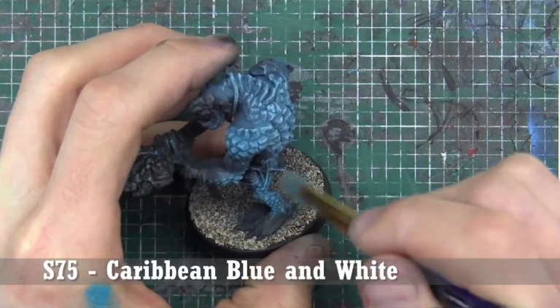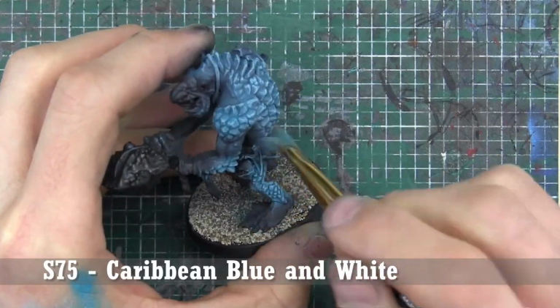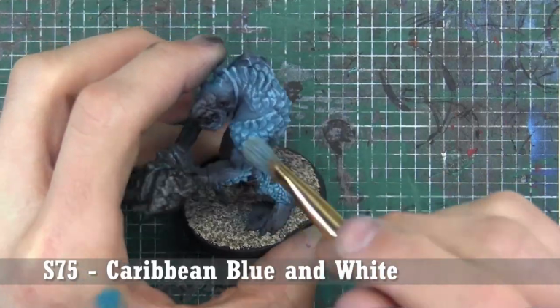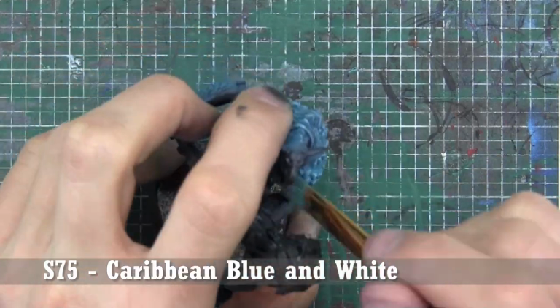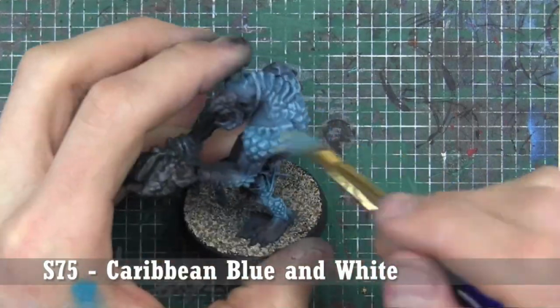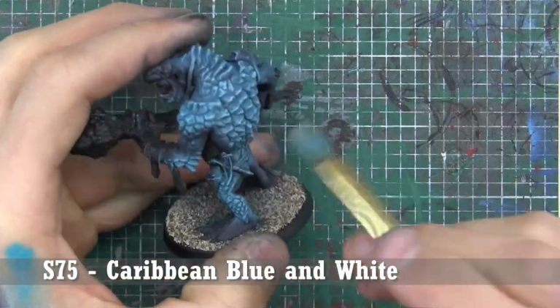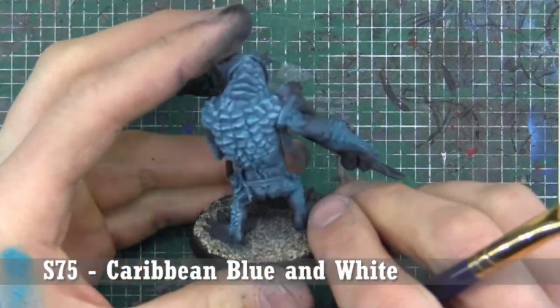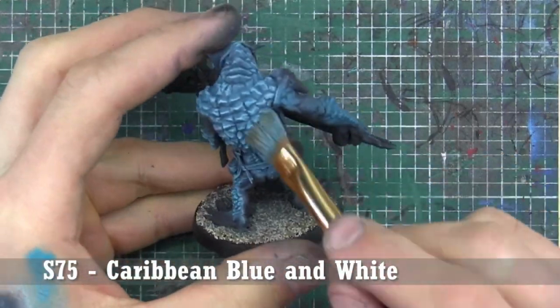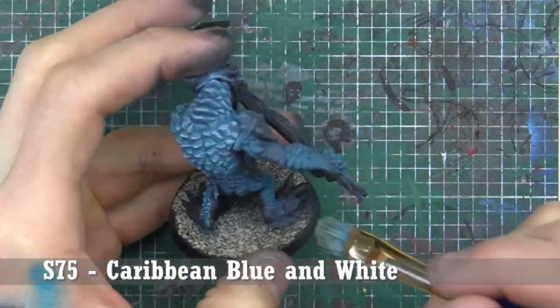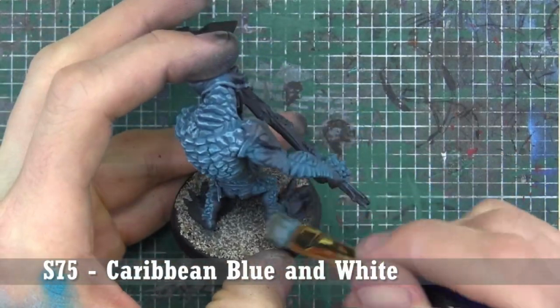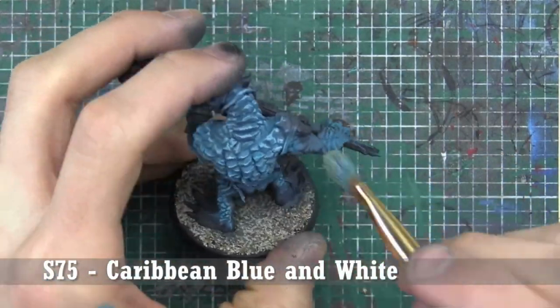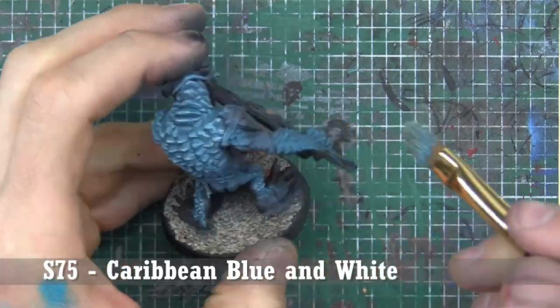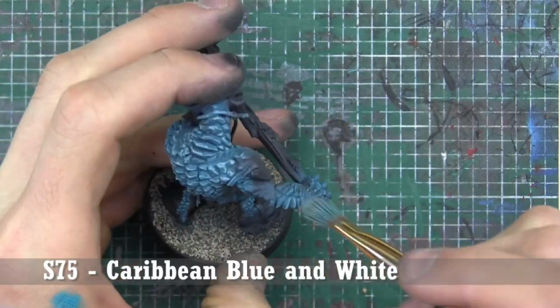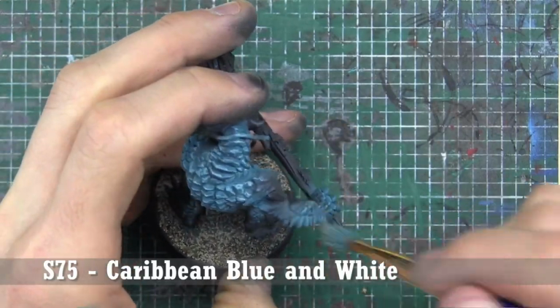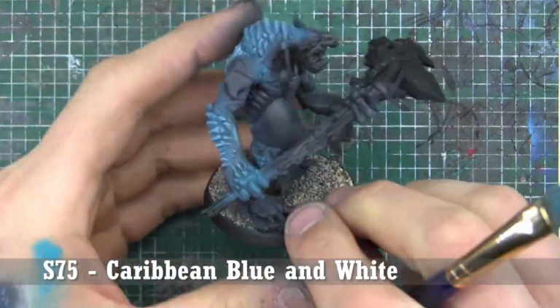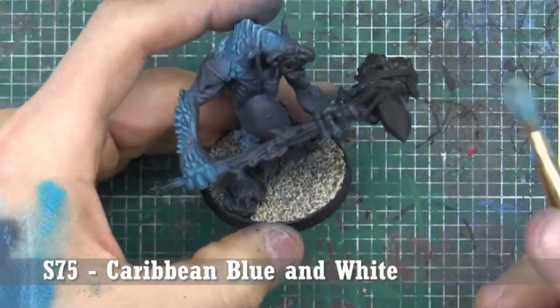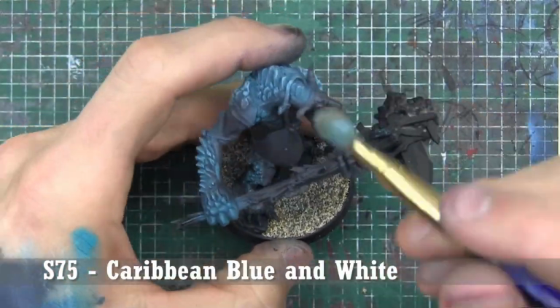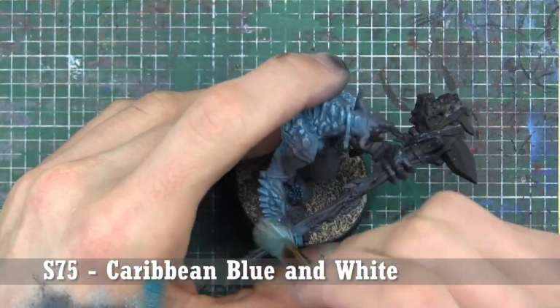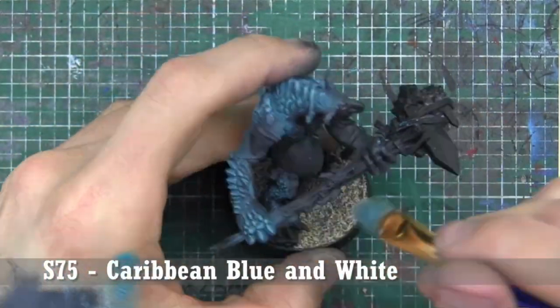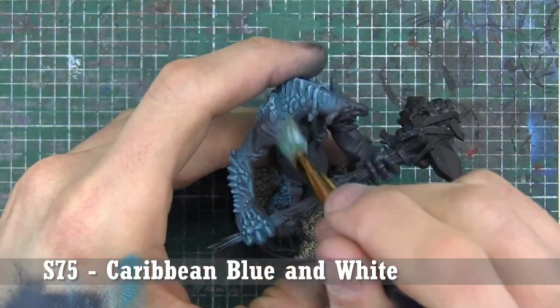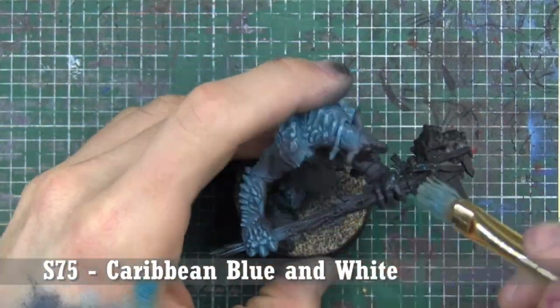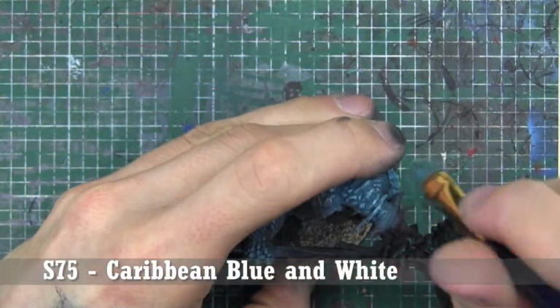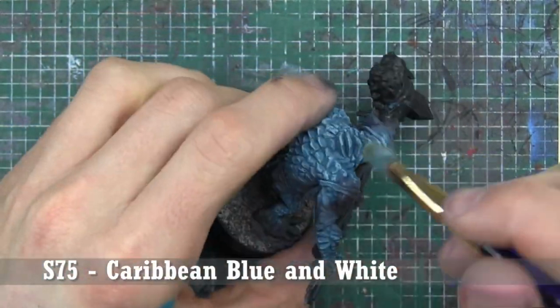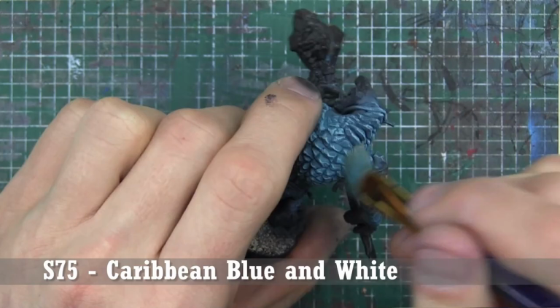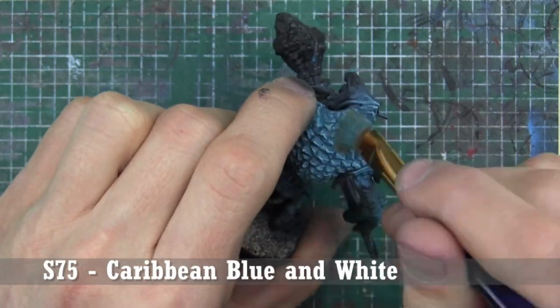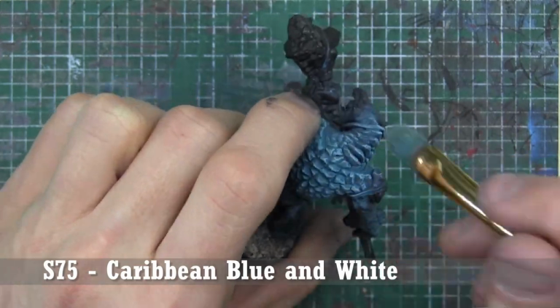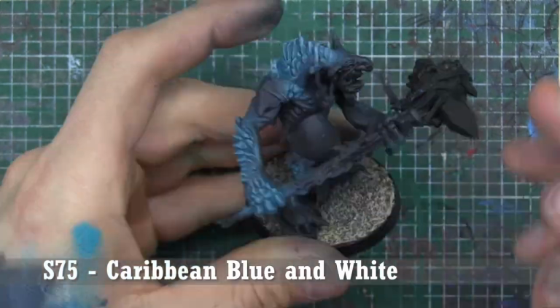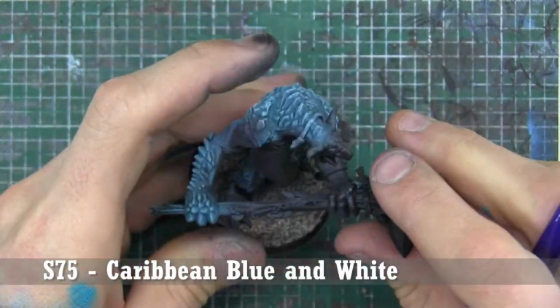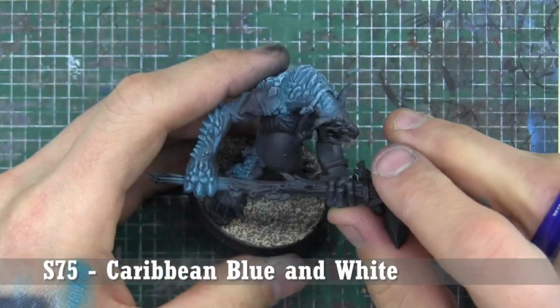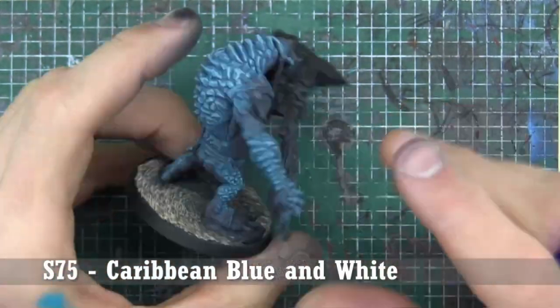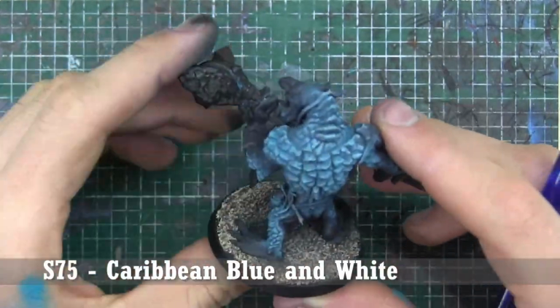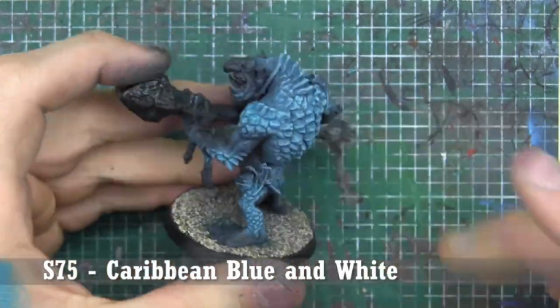There are a lot of things we could do here — we could try to paint all of them like gems — but we're trying to get a model on the table as quickly and efficiently as possible while still making them look good. It doesn't have to be as focused as a Golden Demon winner.